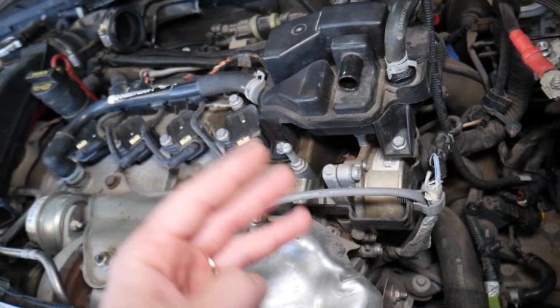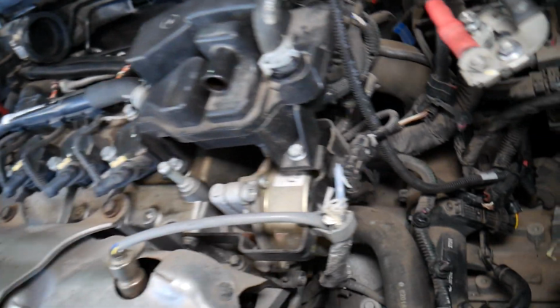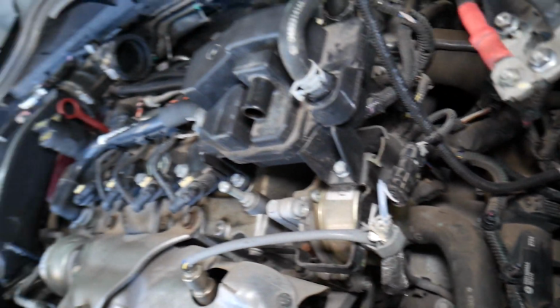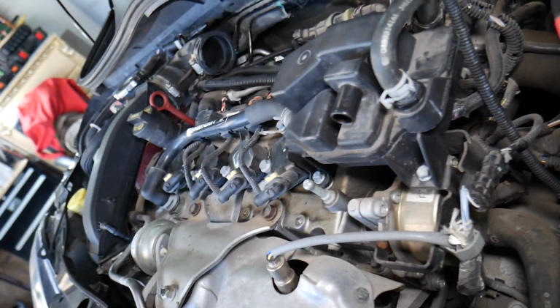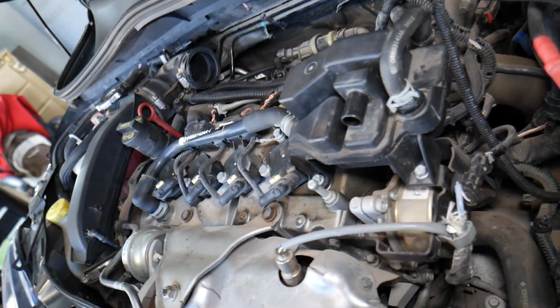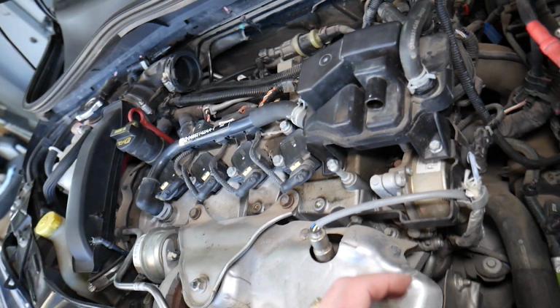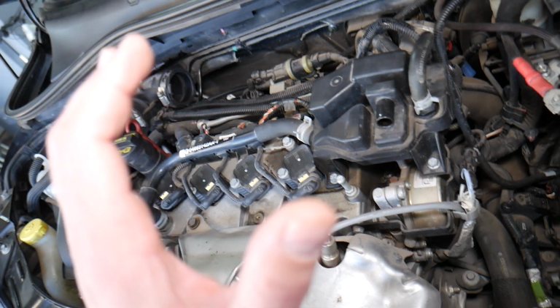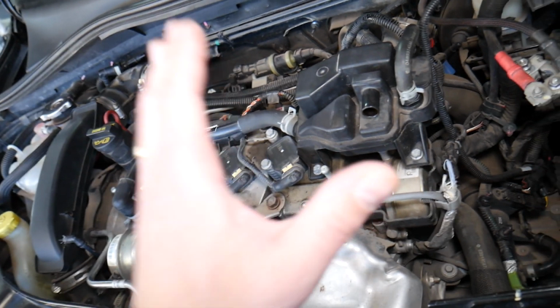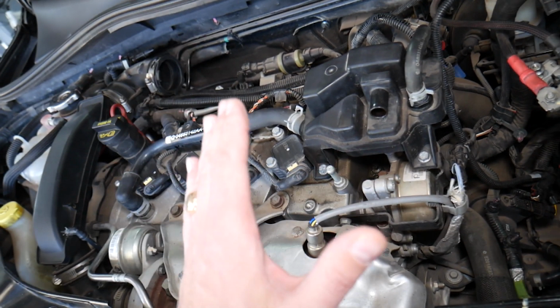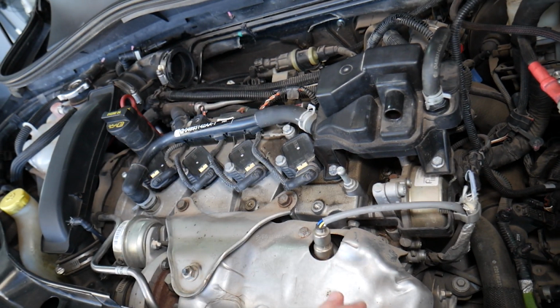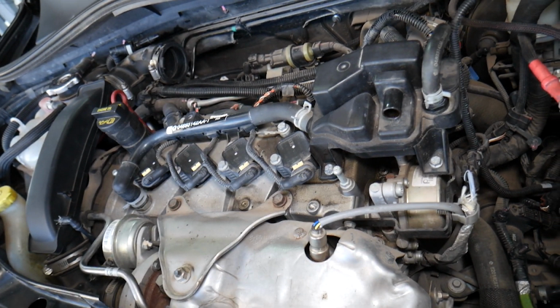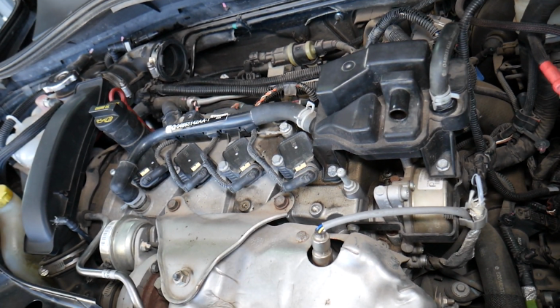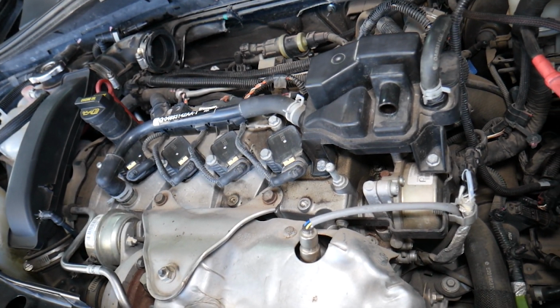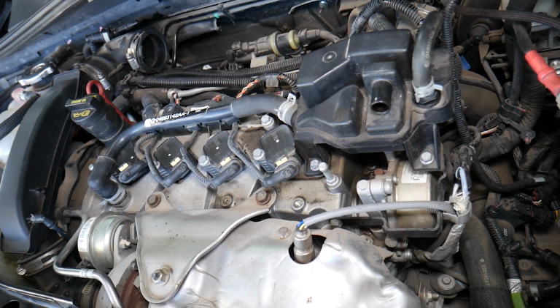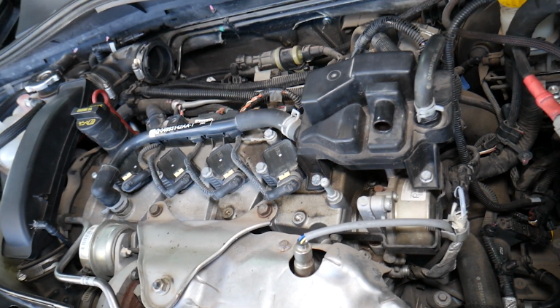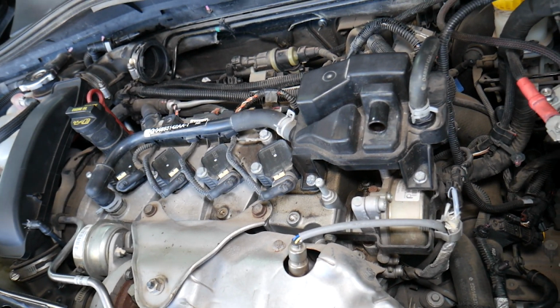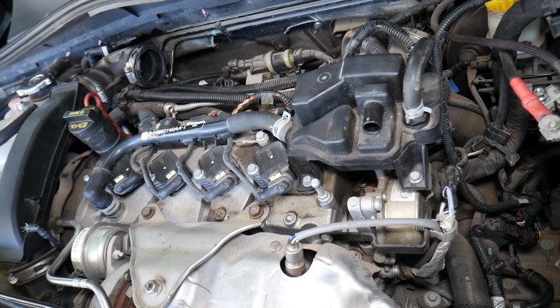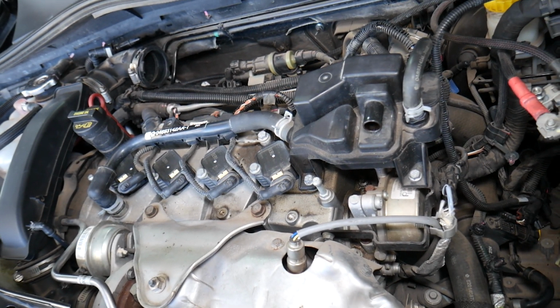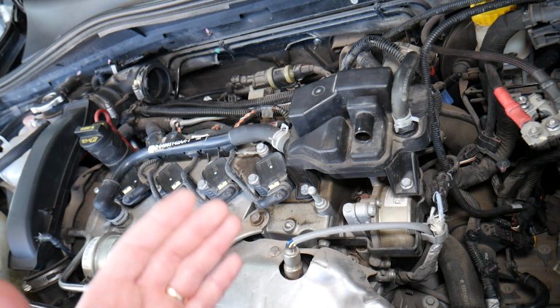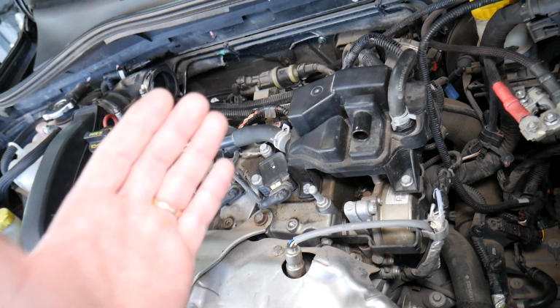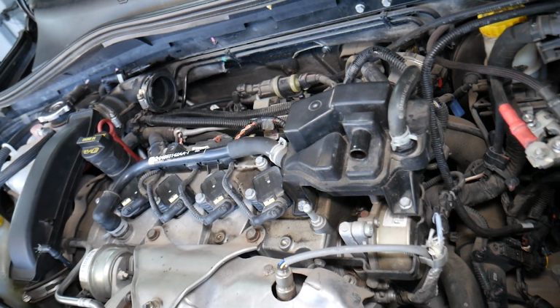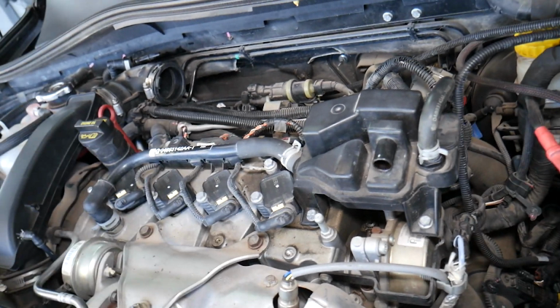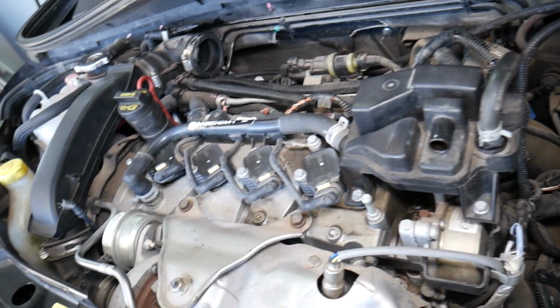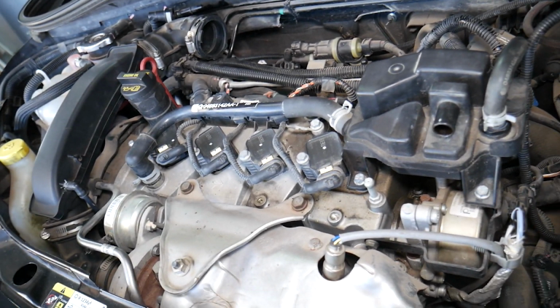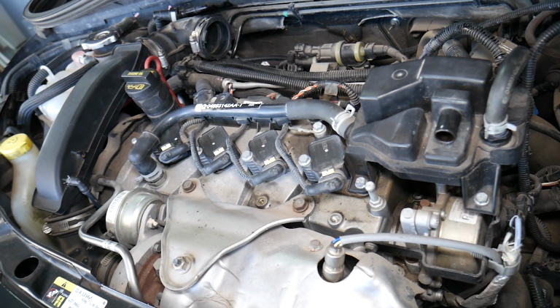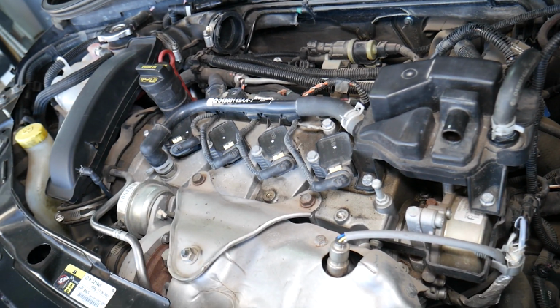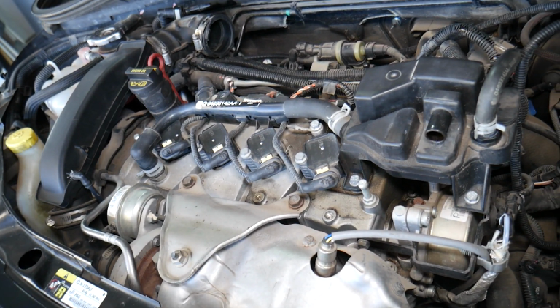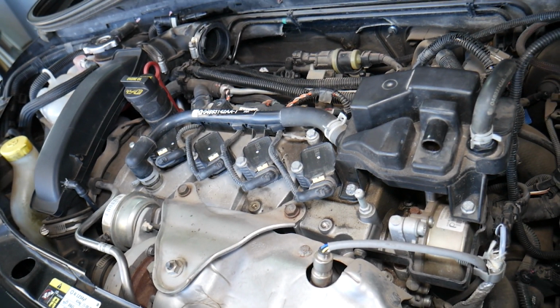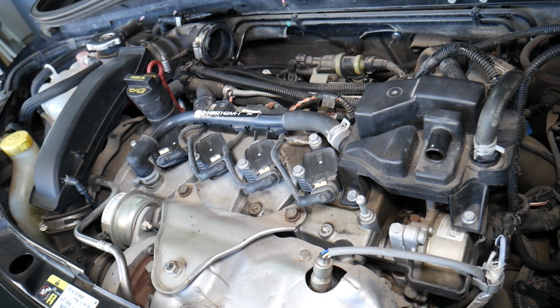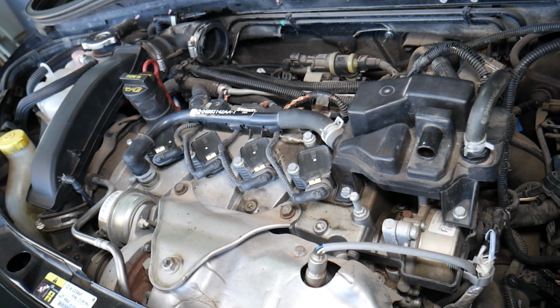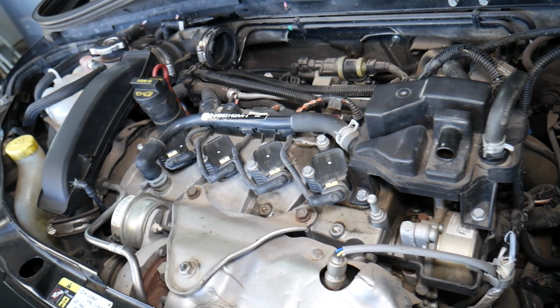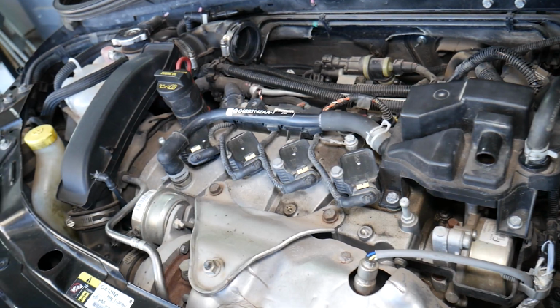Third, it's very likely you have a bad crankshaft position sensor. We'll have a video showing how to test the crankshaft position sensor on Fiat and Alfa Romeo to find out if it's working or not, and another video showing how to replace it.